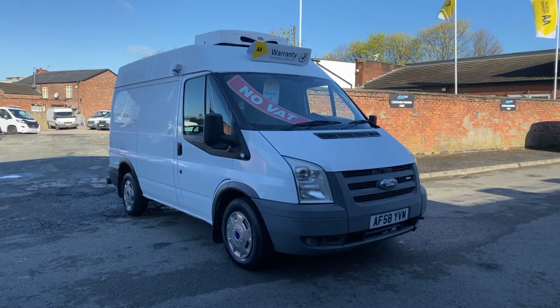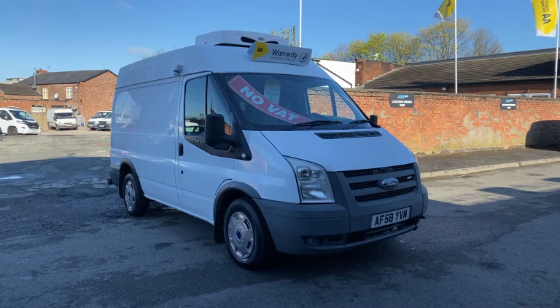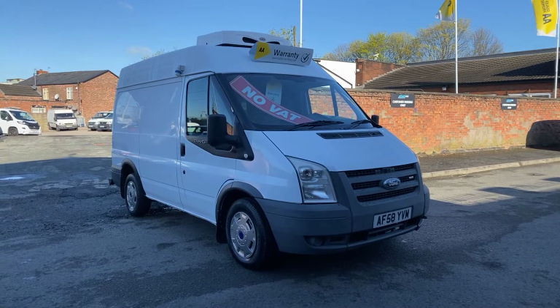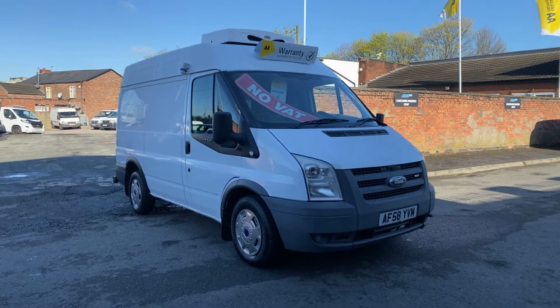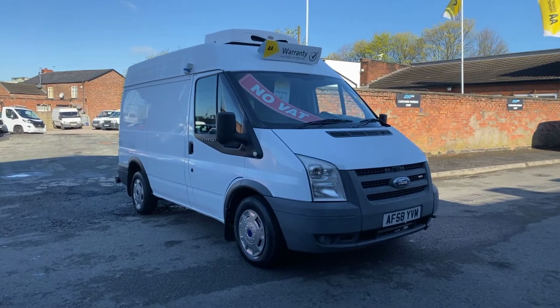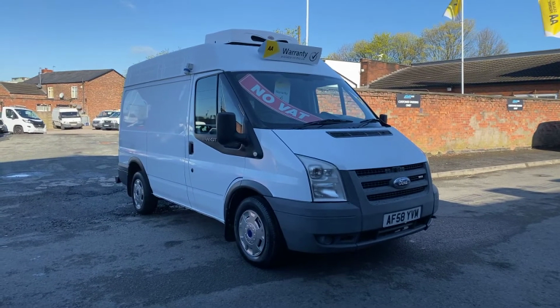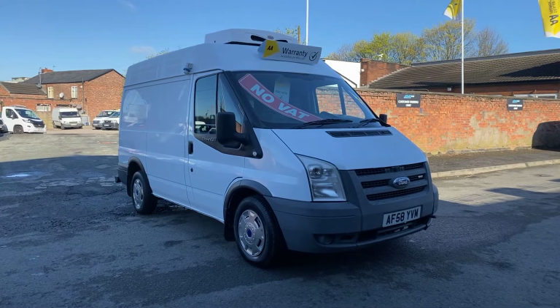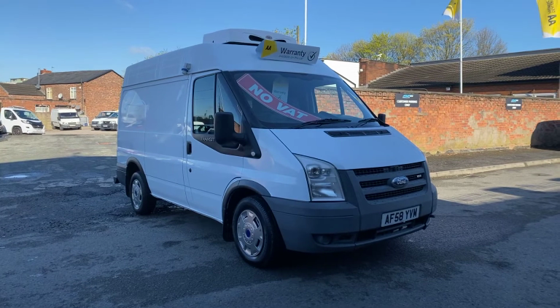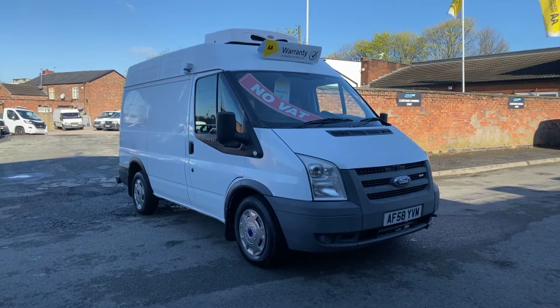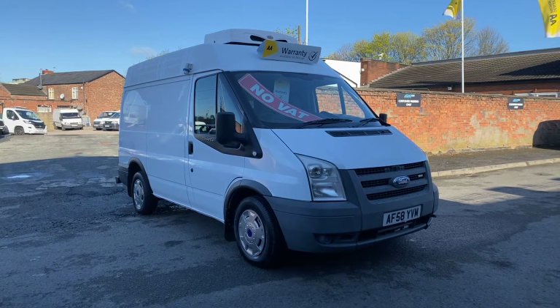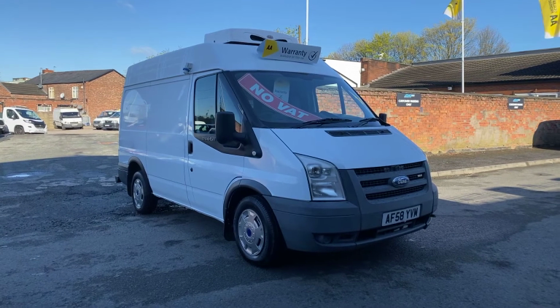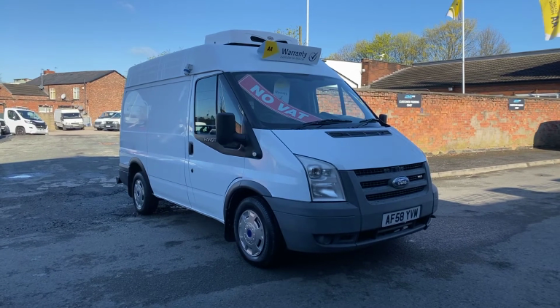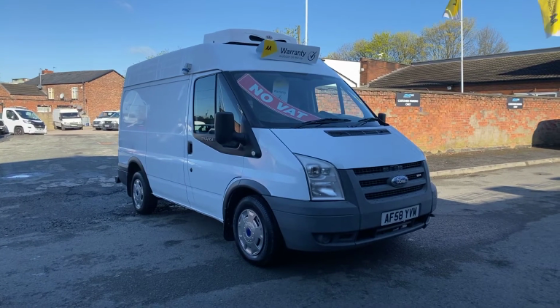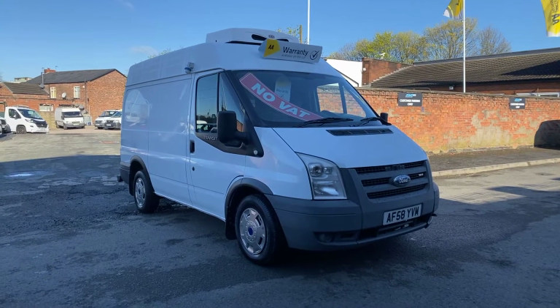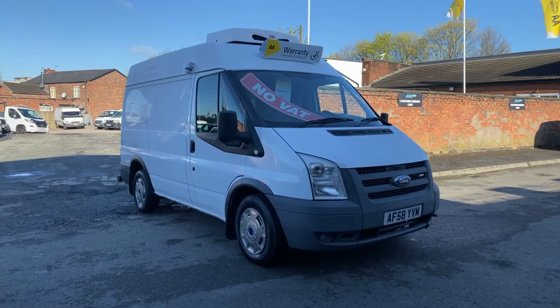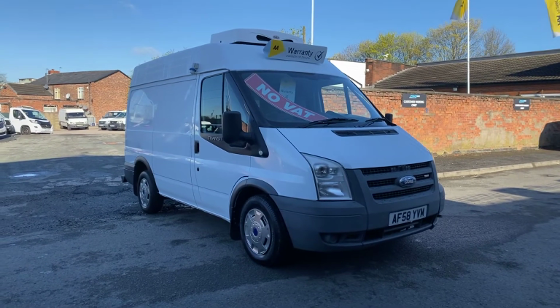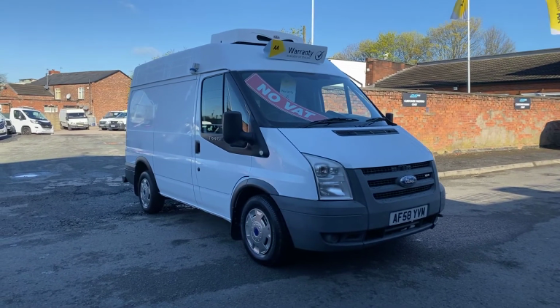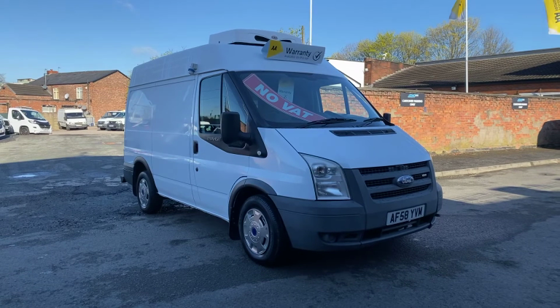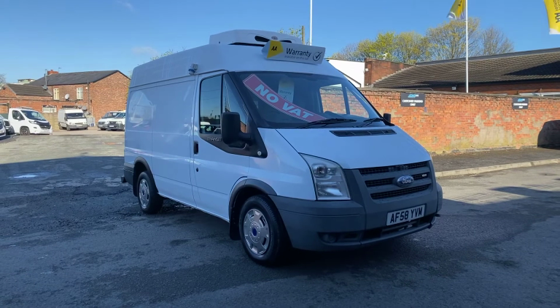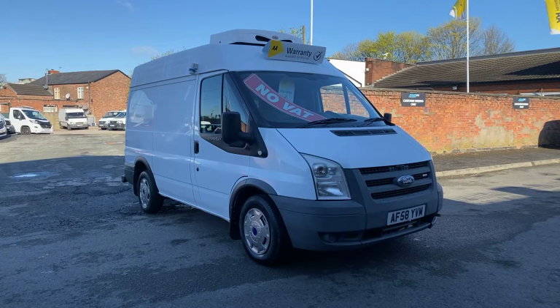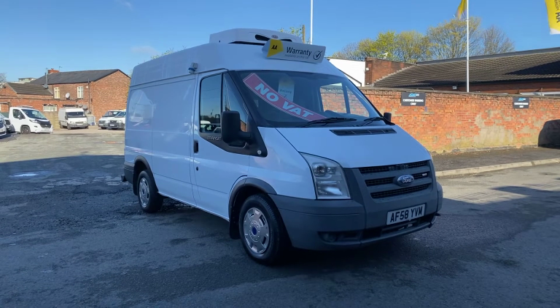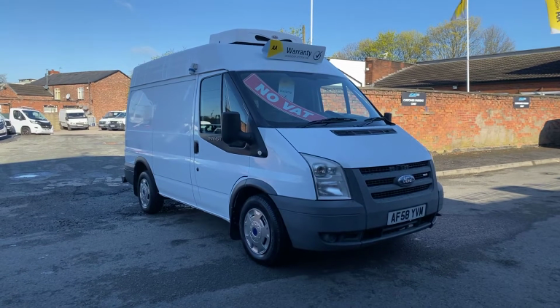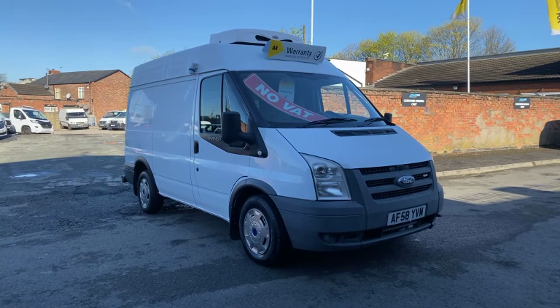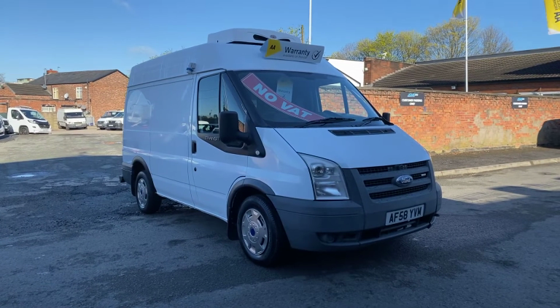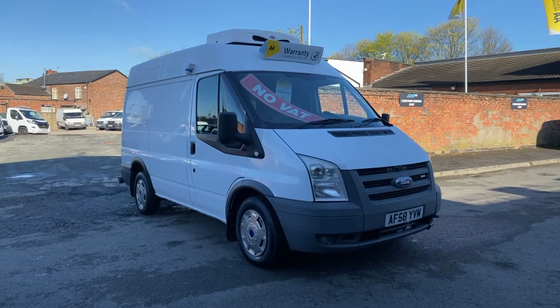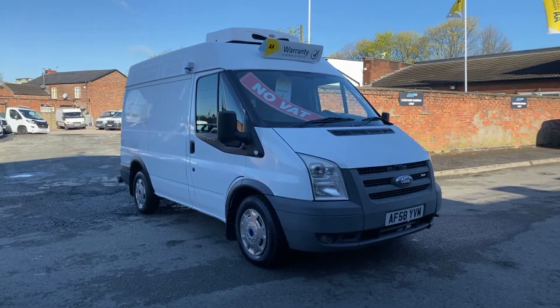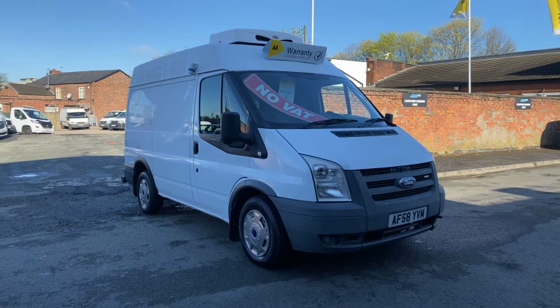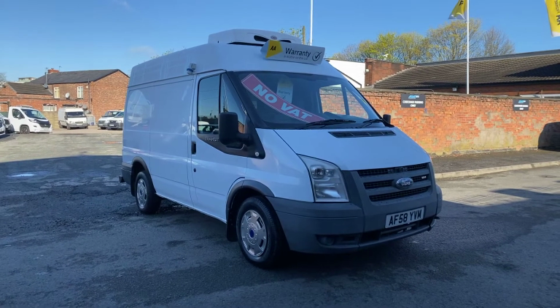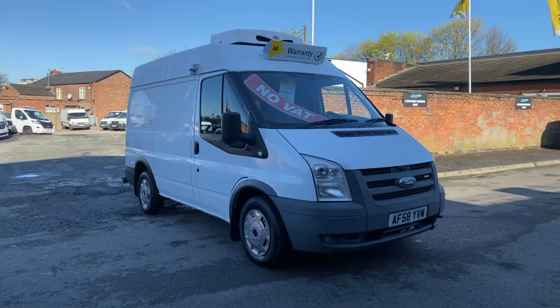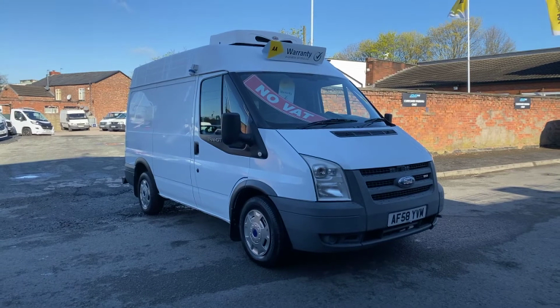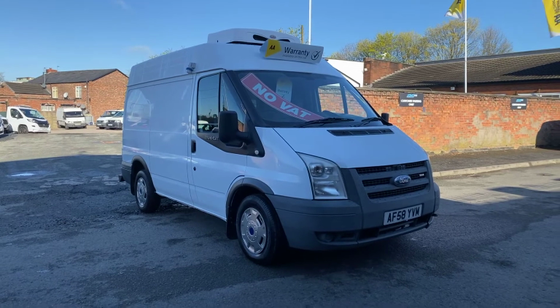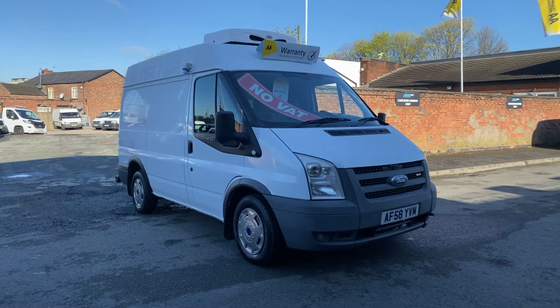Today I've got a 2008 Ford Transit short wheelbase medium roof refrigerated van. The van's had two former keepers. It comes with service history, two keys, and all the log books and manuals.